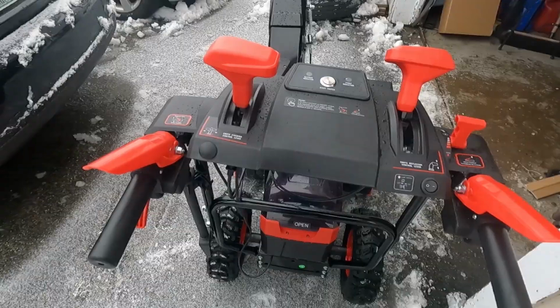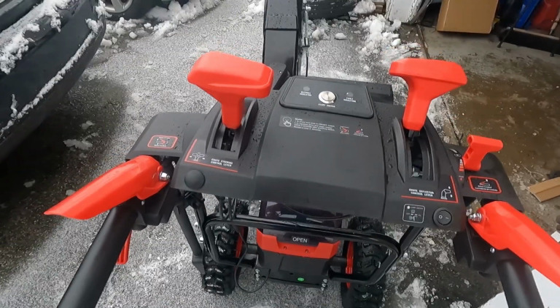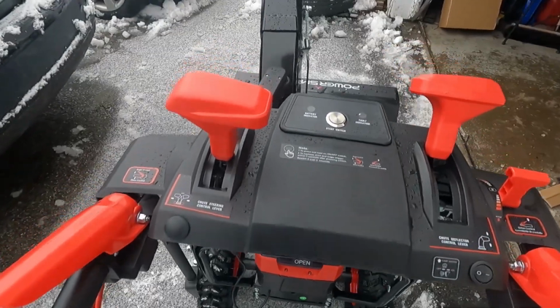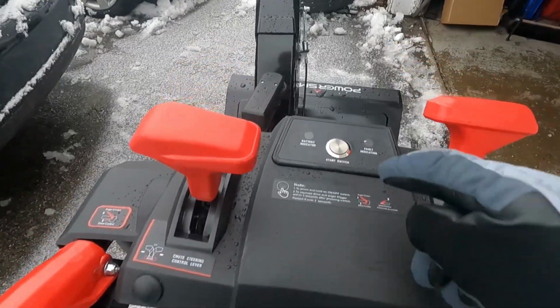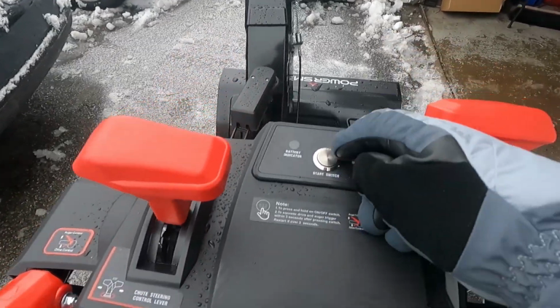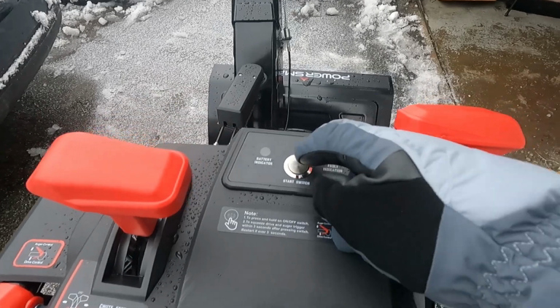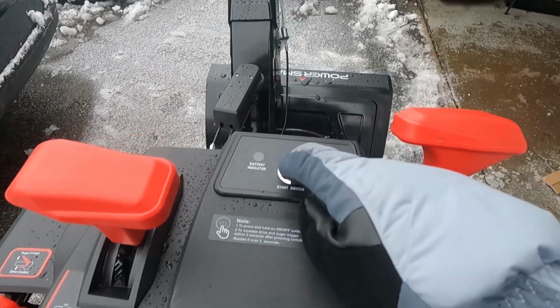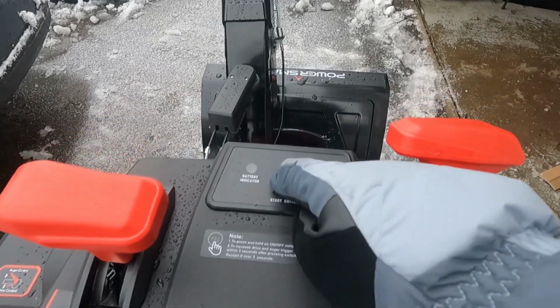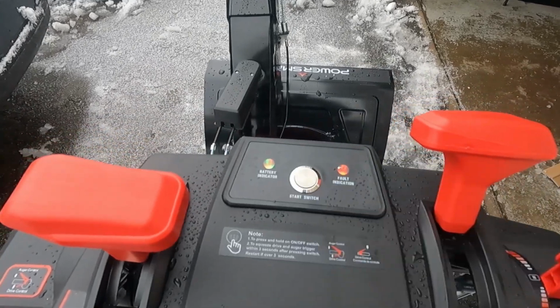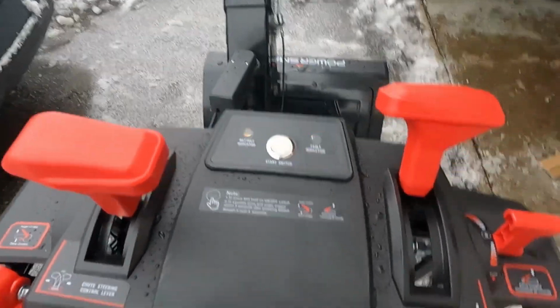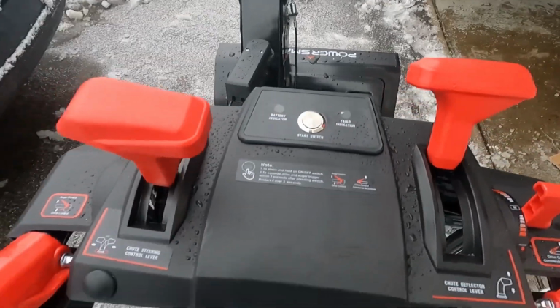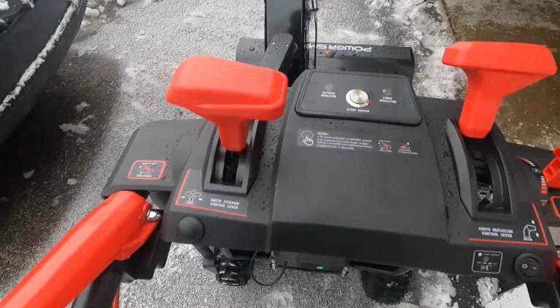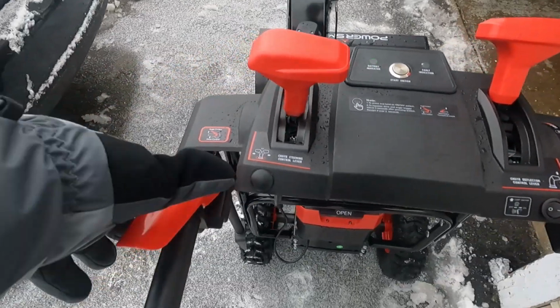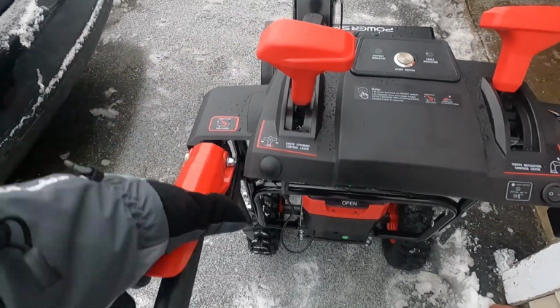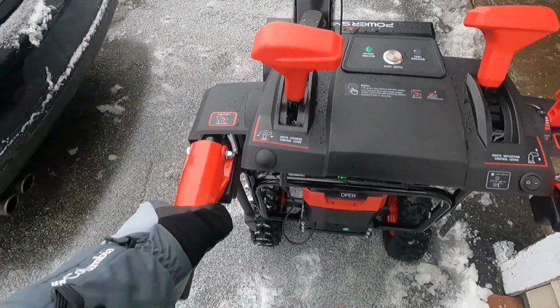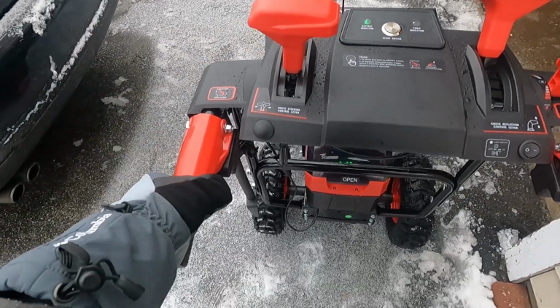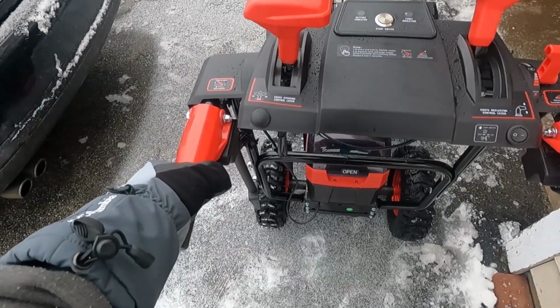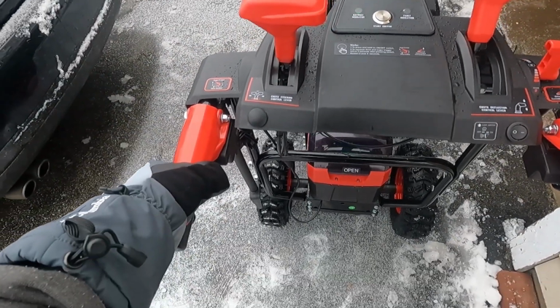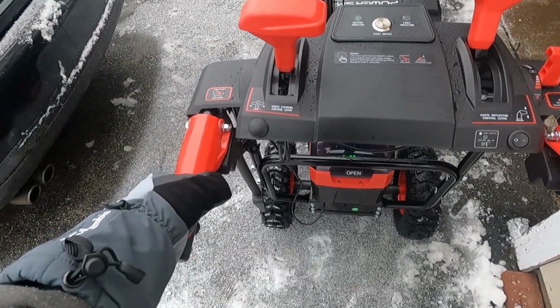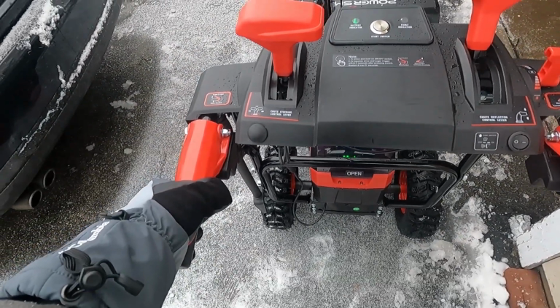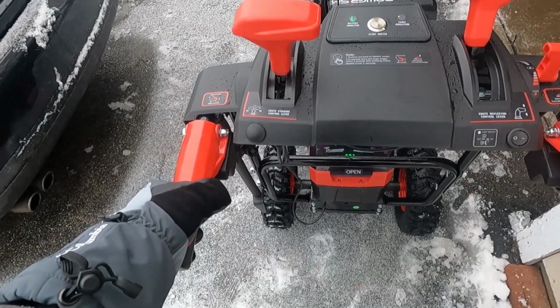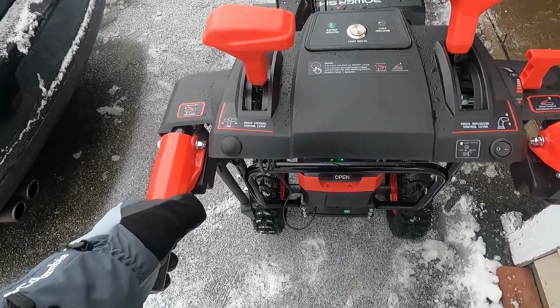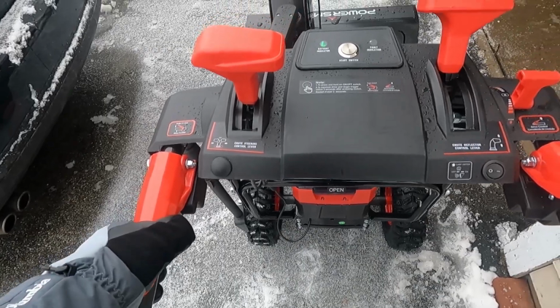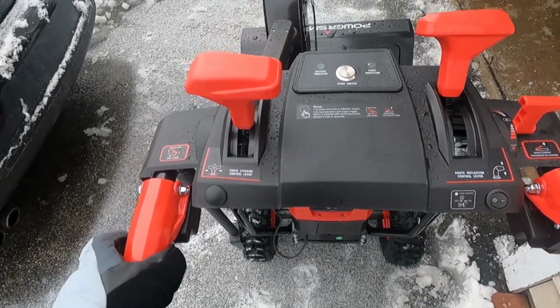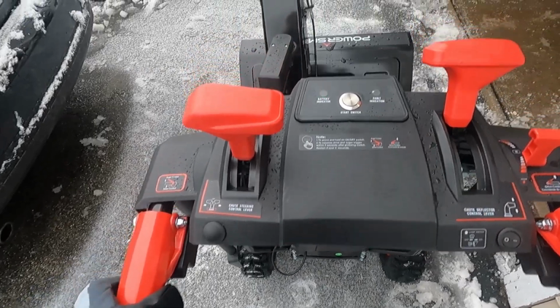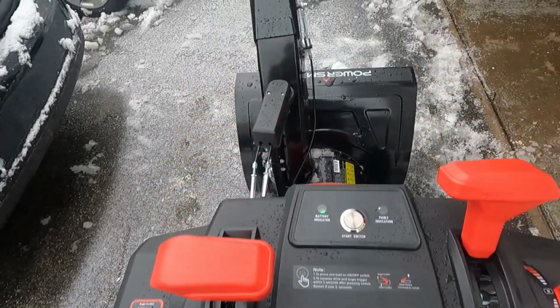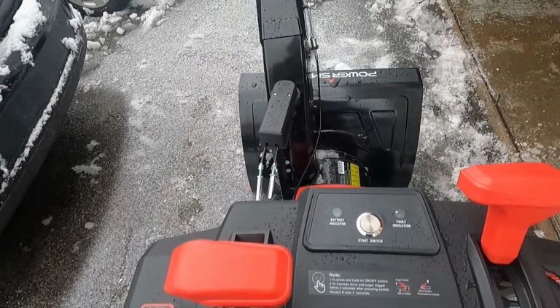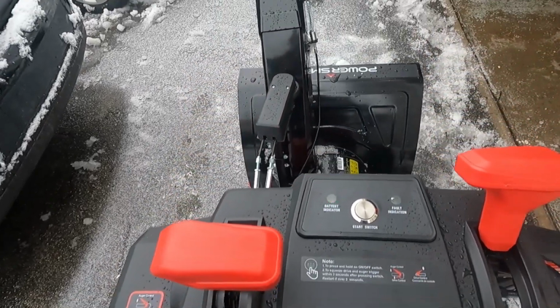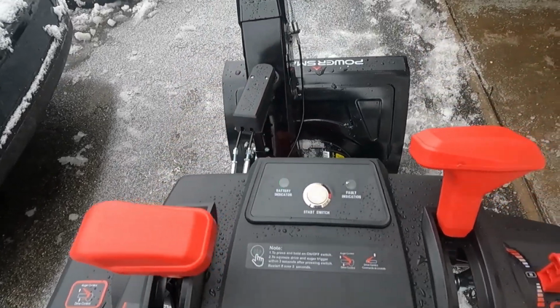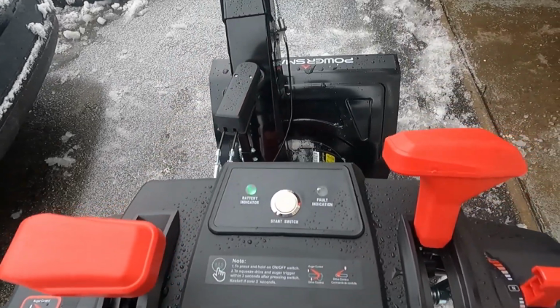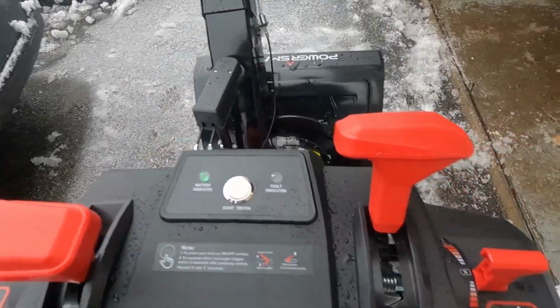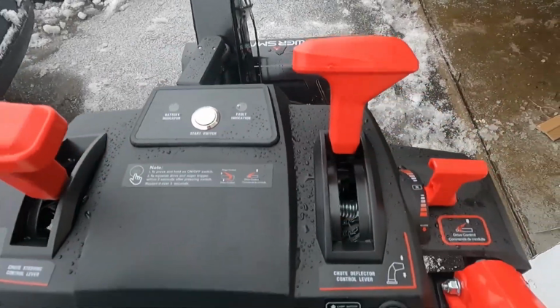Full to start it up. You have to push this down, and within three seconds you have to pull the trigger. And the auger spins.